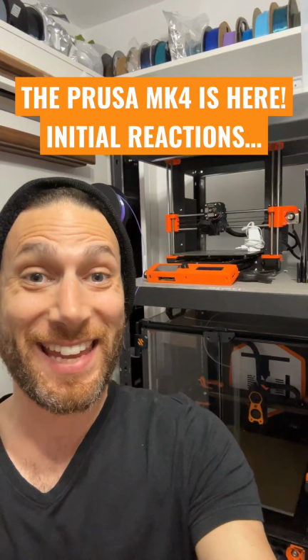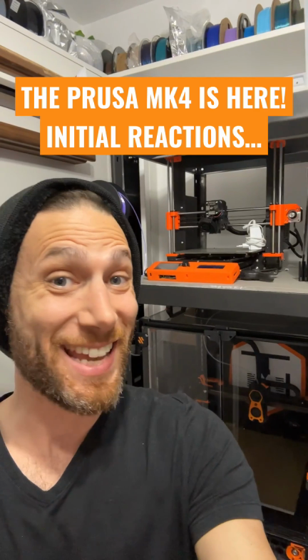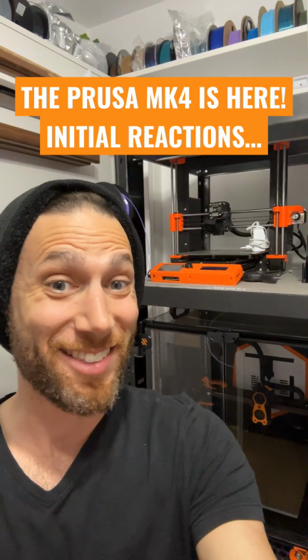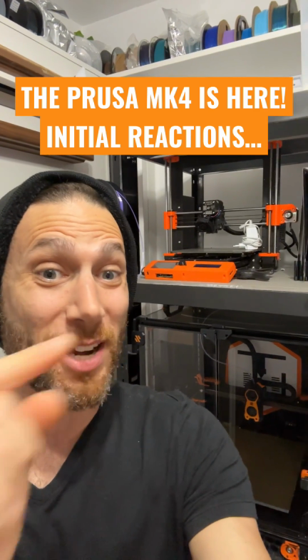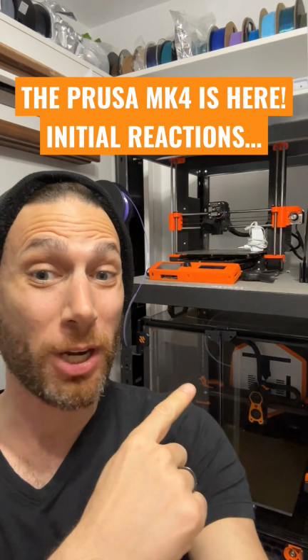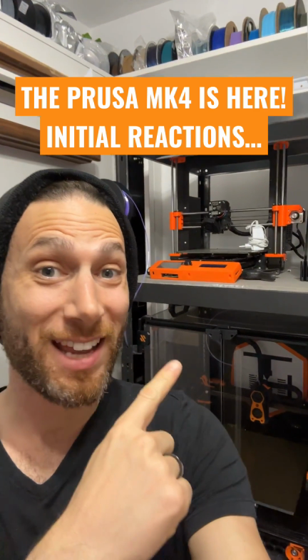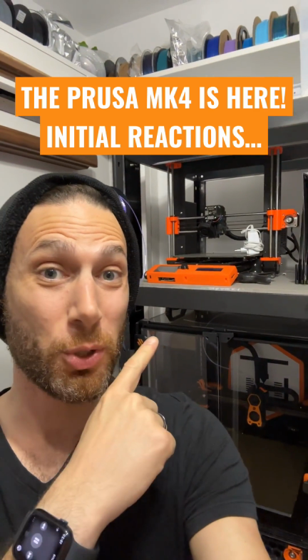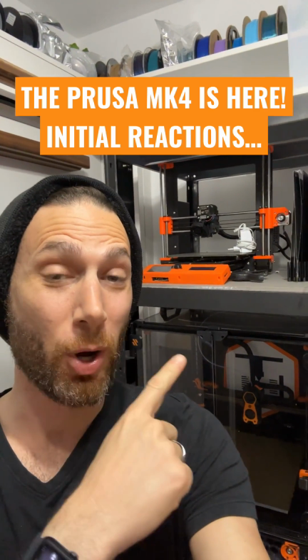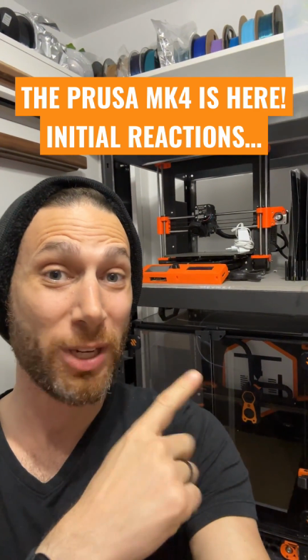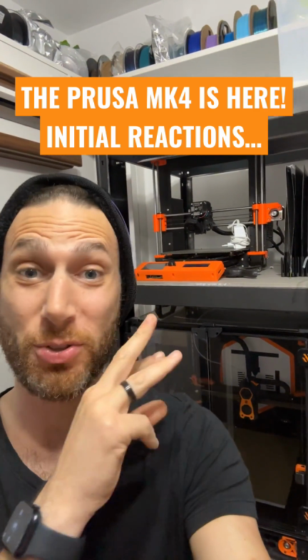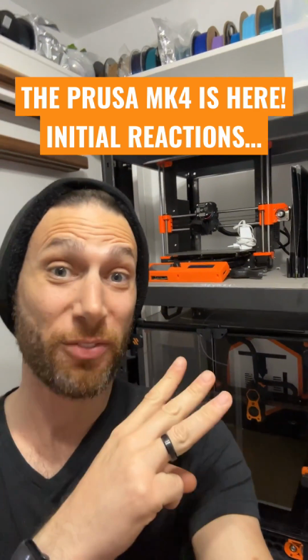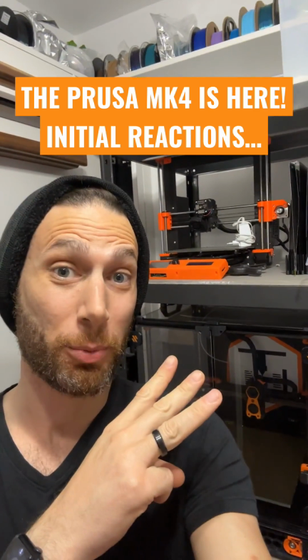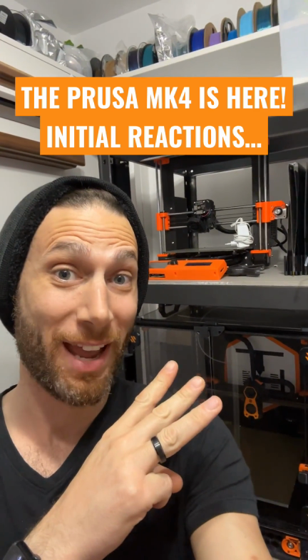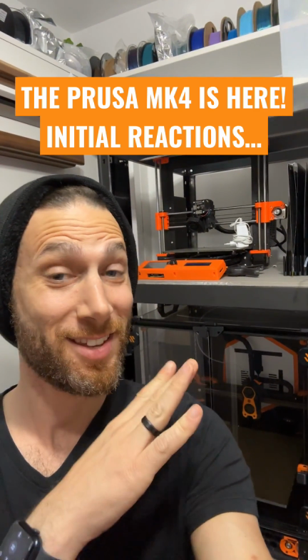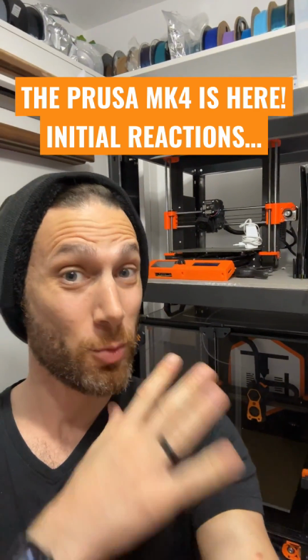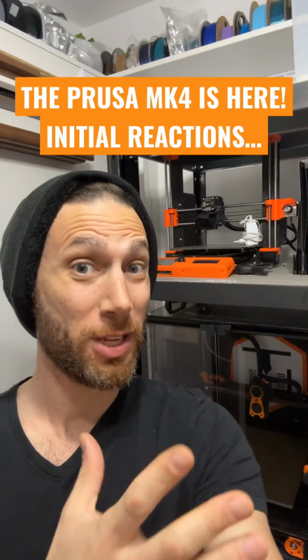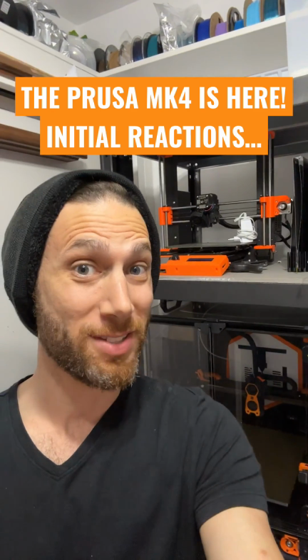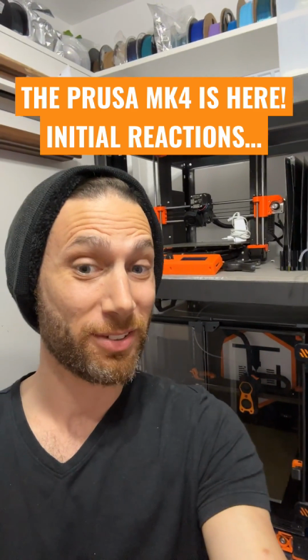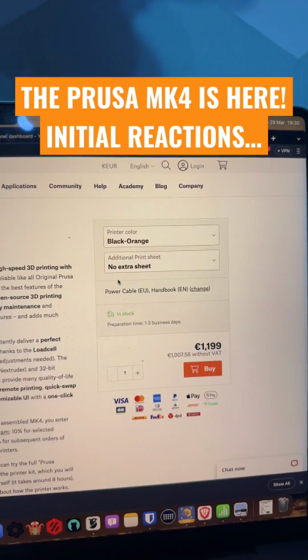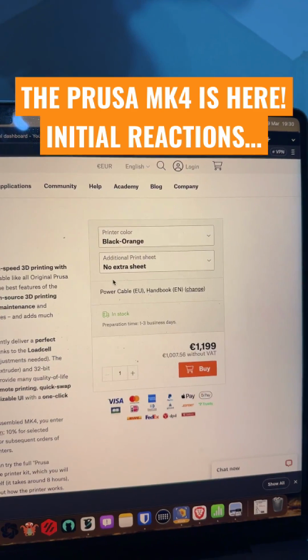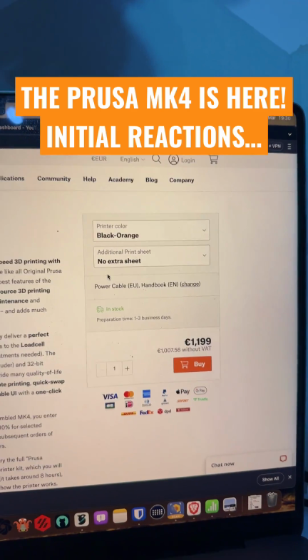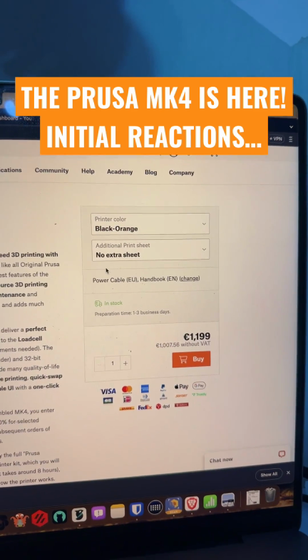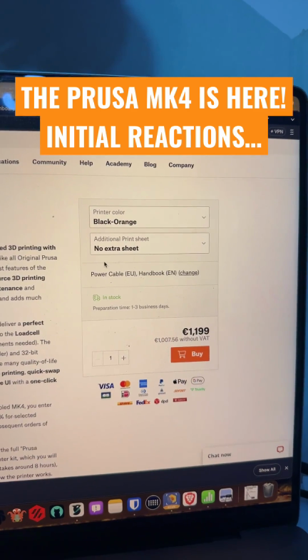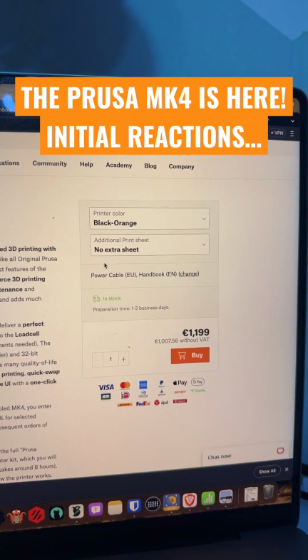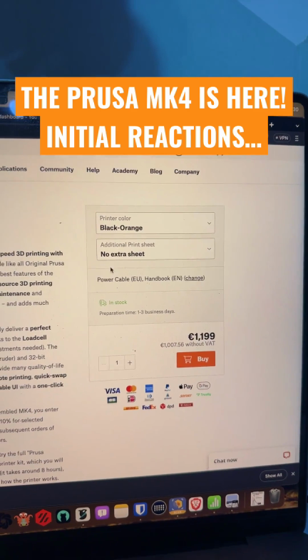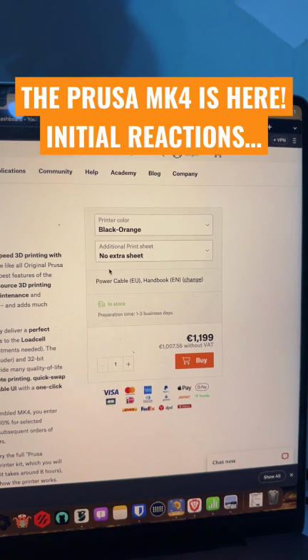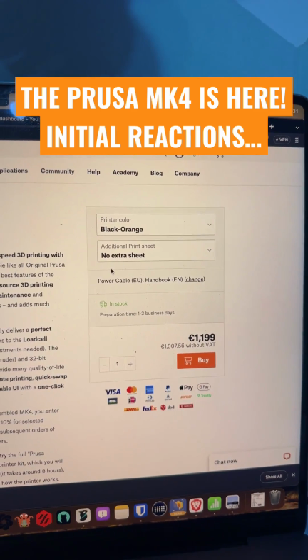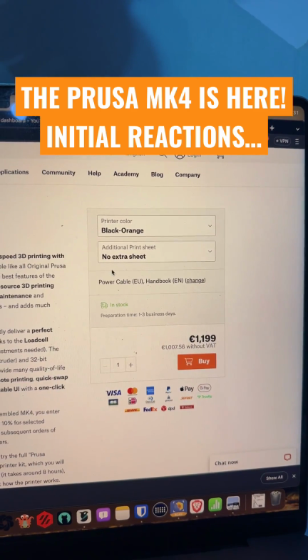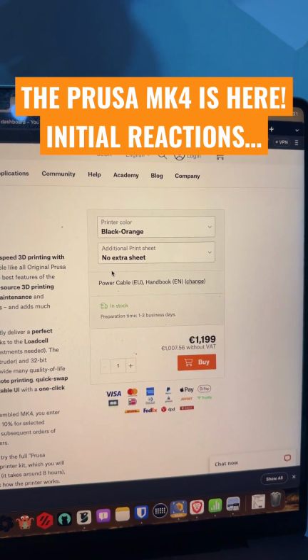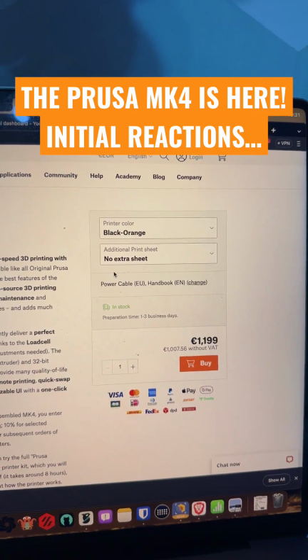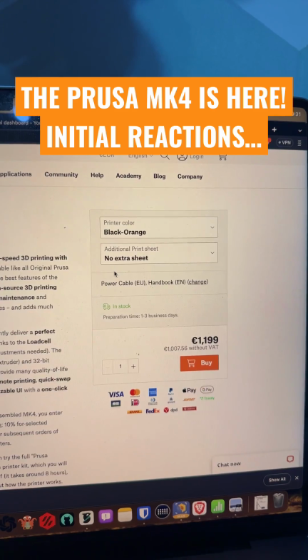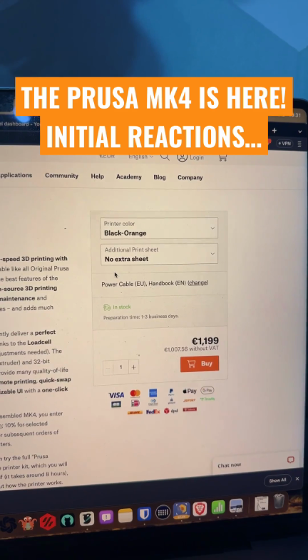And yes, there is an upgrade path for your Mark III — there's three different upgrade paths, which is pretty impressive. It's not cheap; it's almost as much as a Bambu with the AMS.